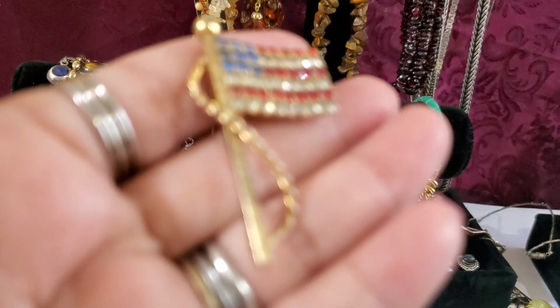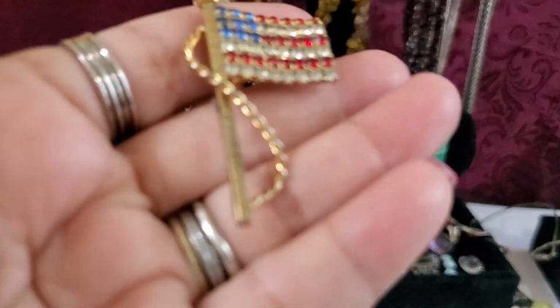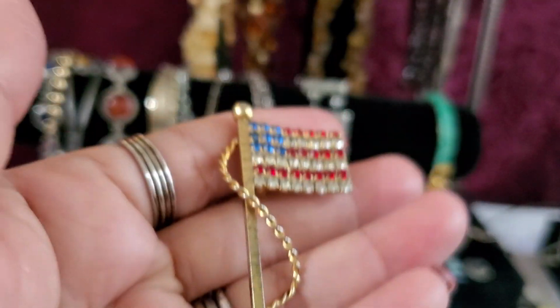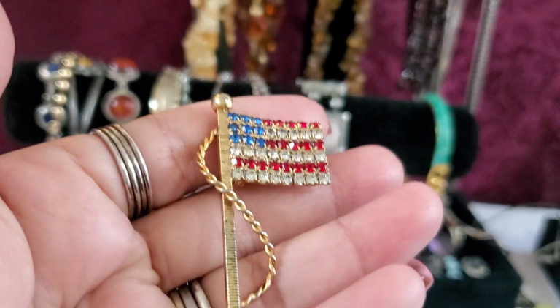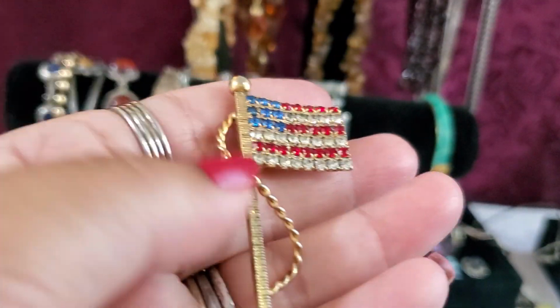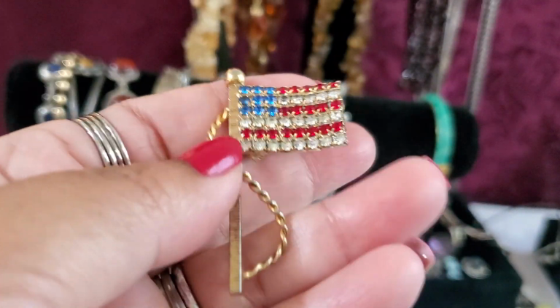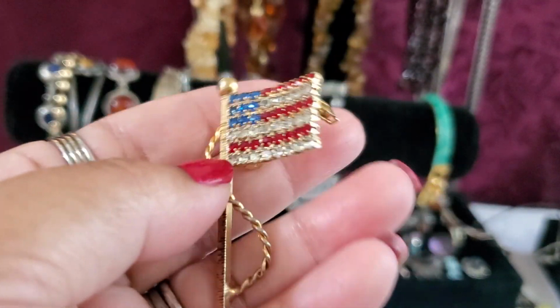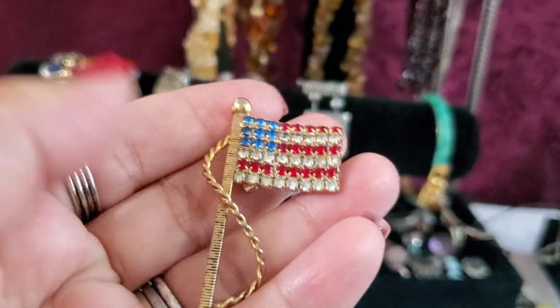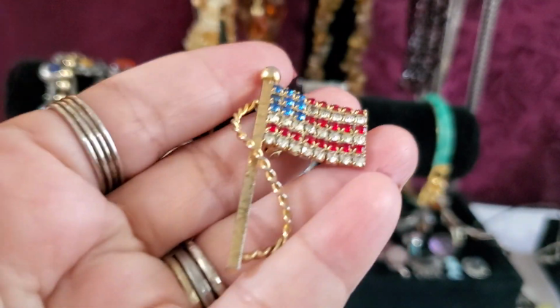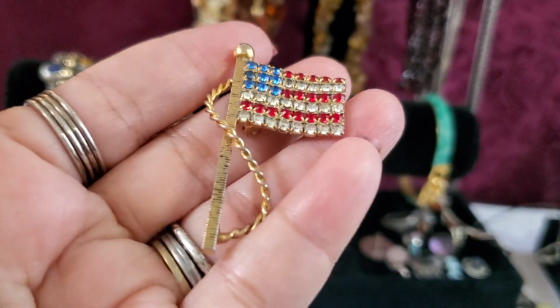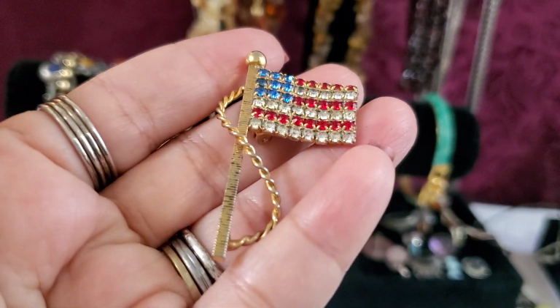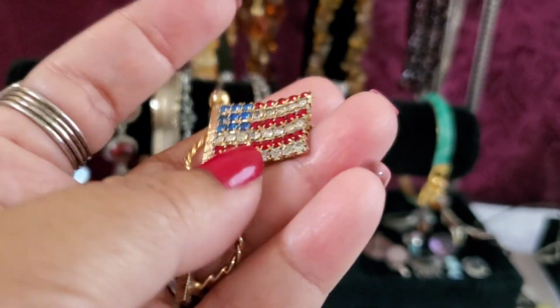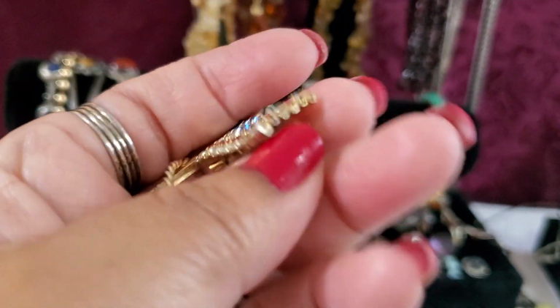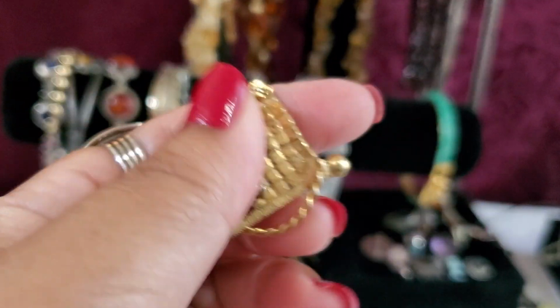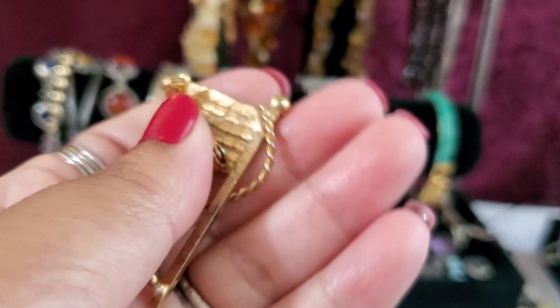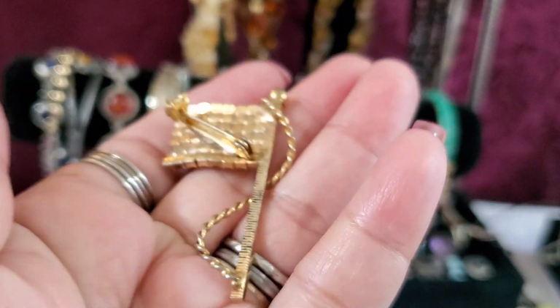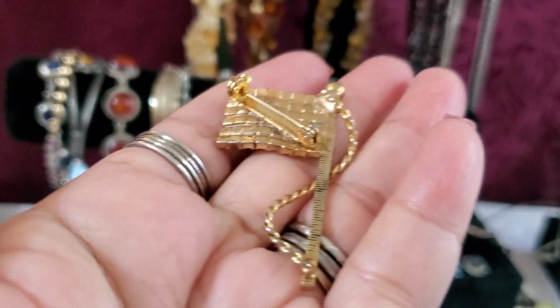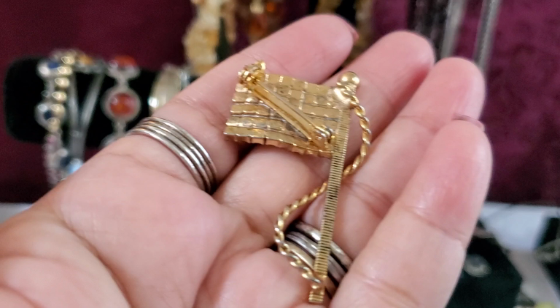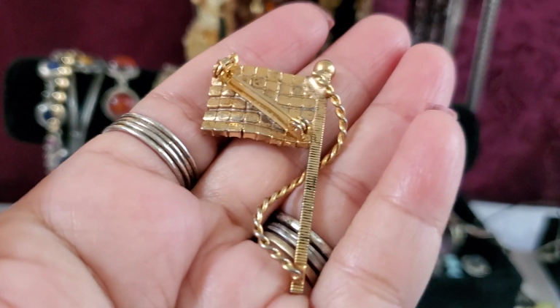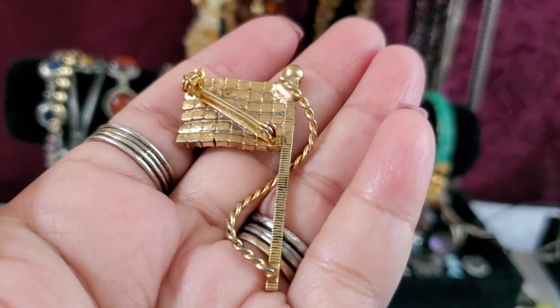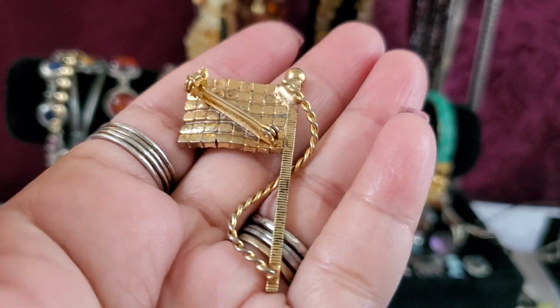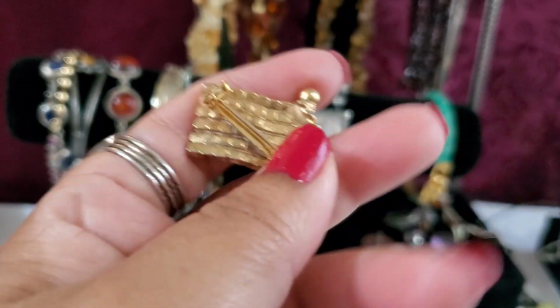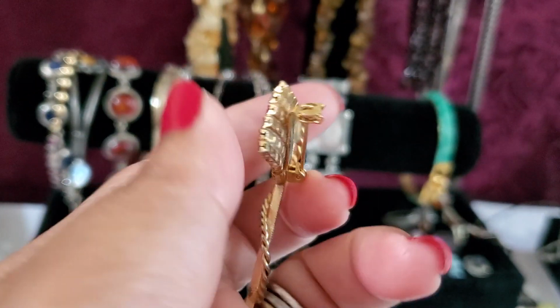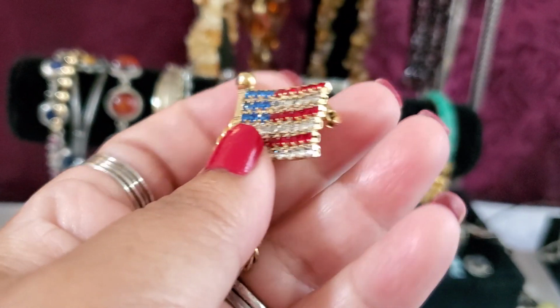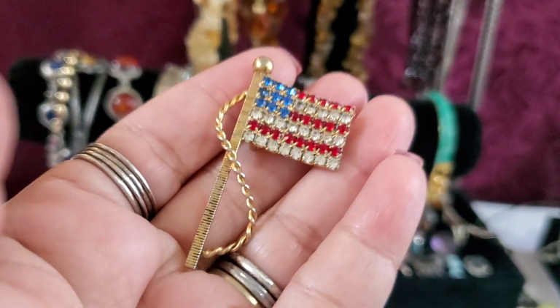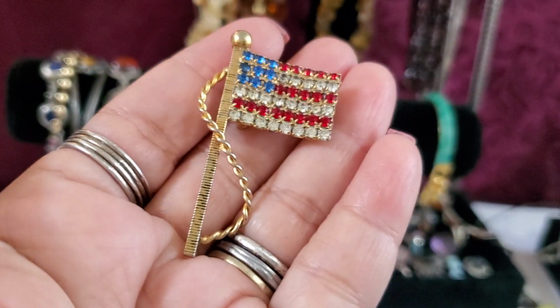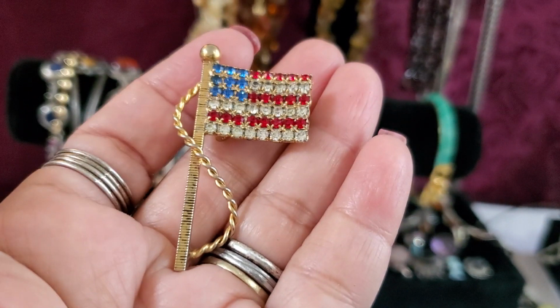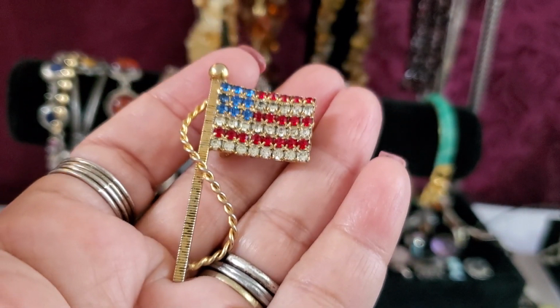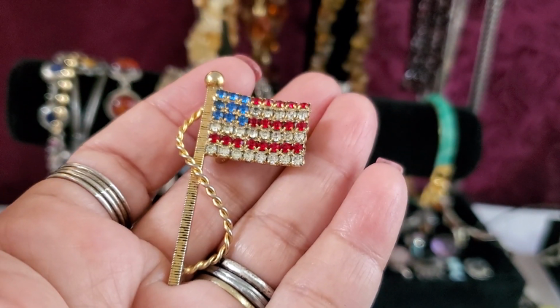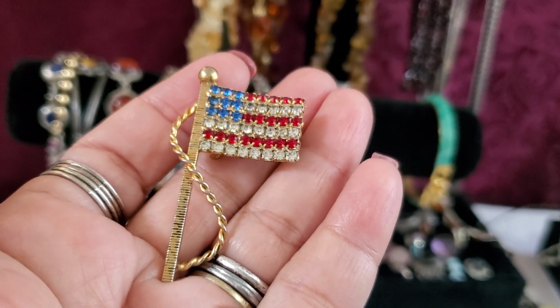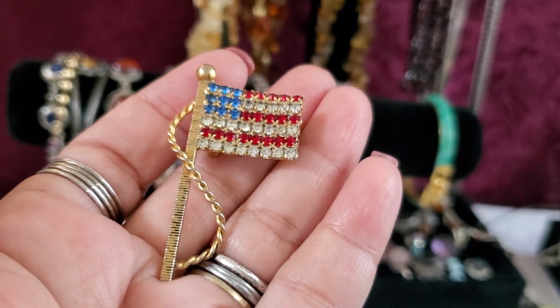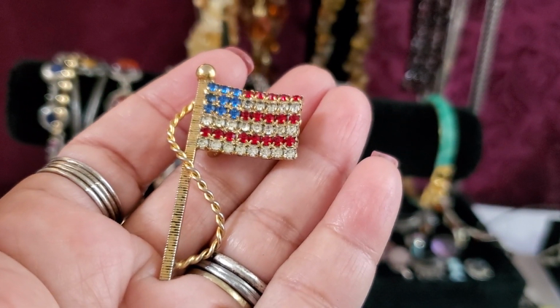And then I still have this flag brooch. This one's gonna be $2 — anybody wants this one, $2.